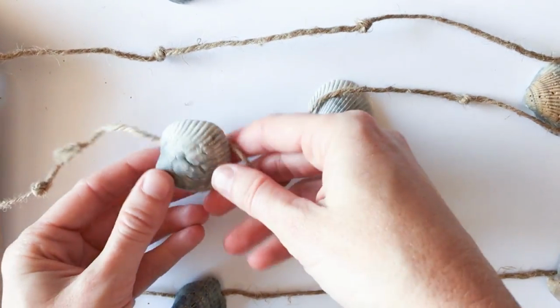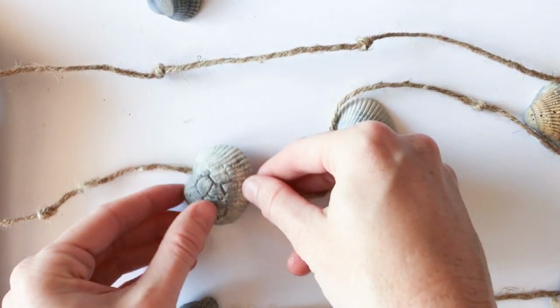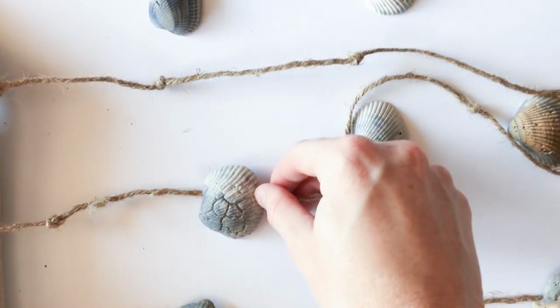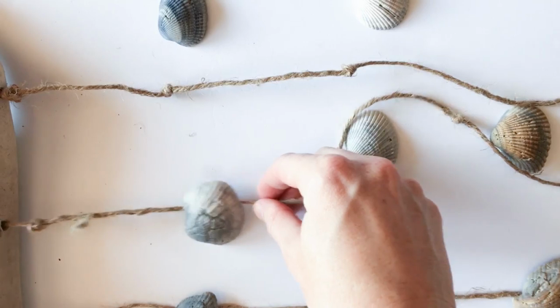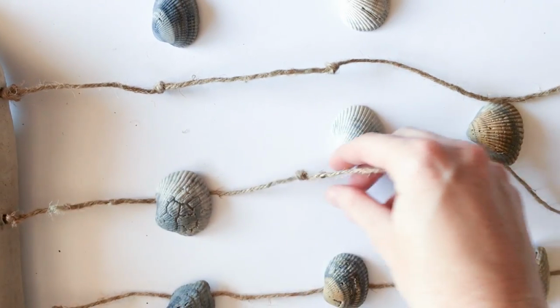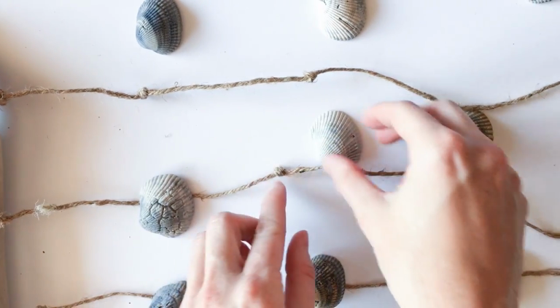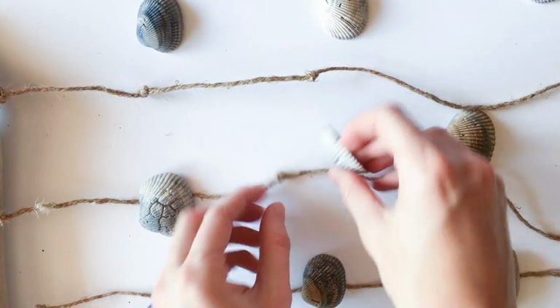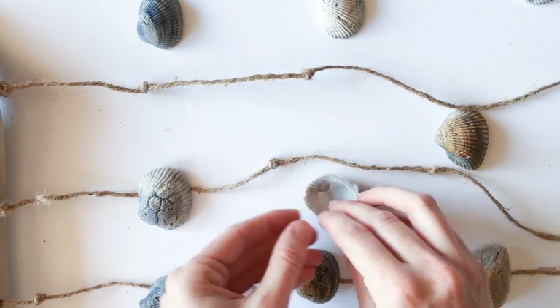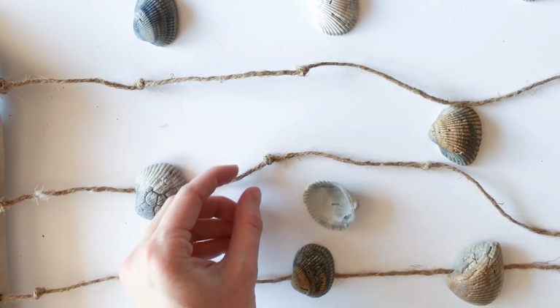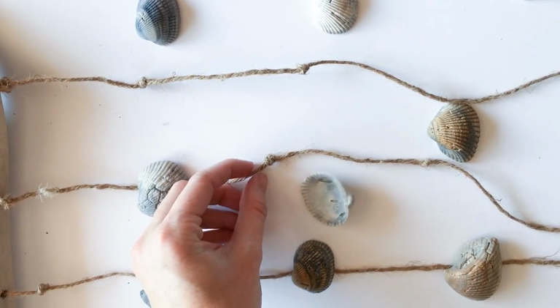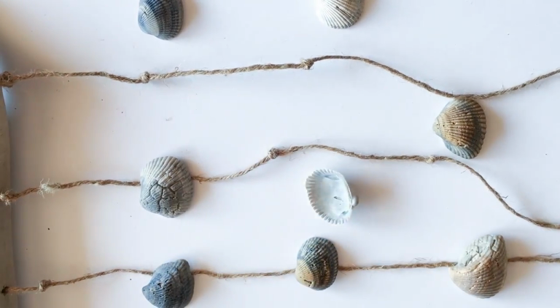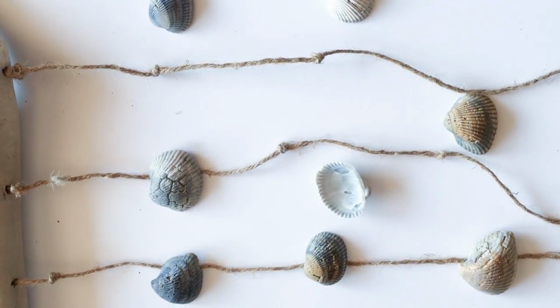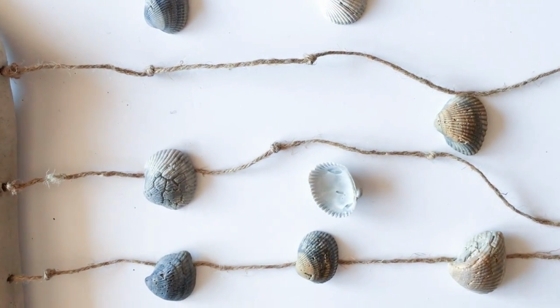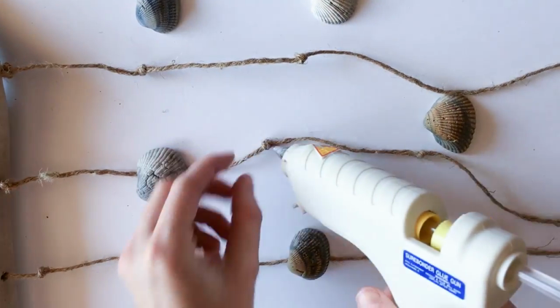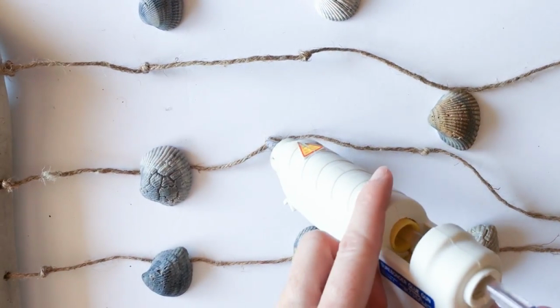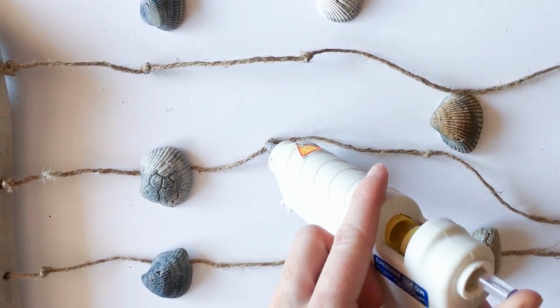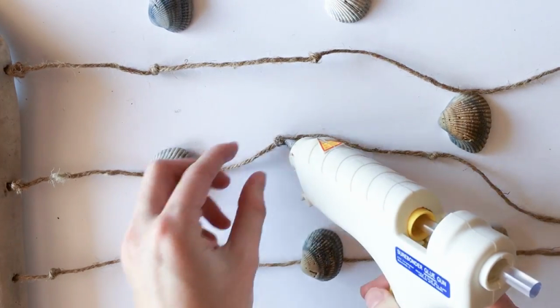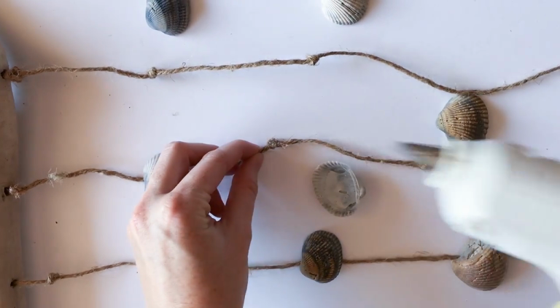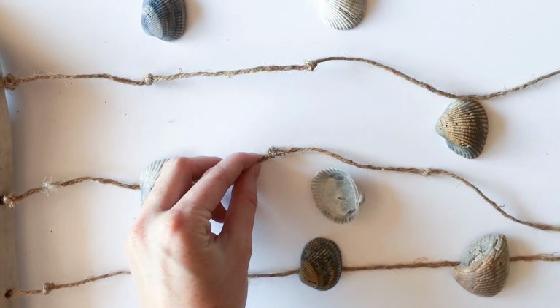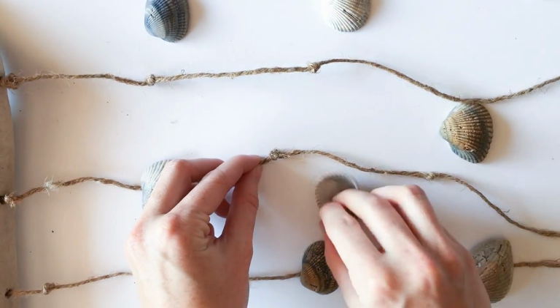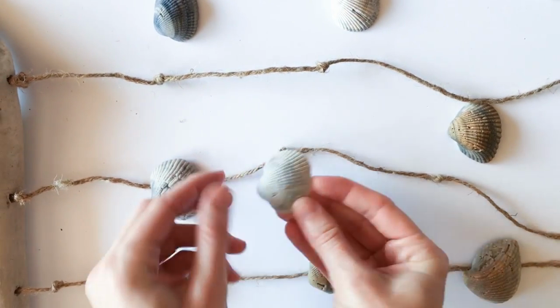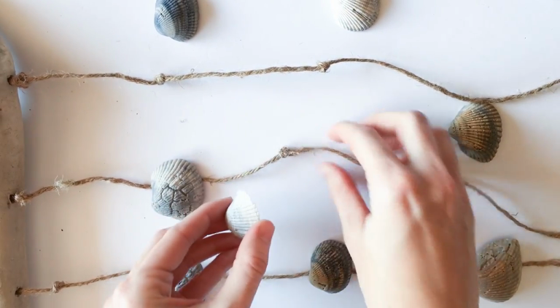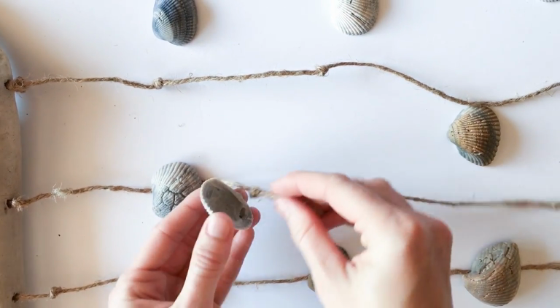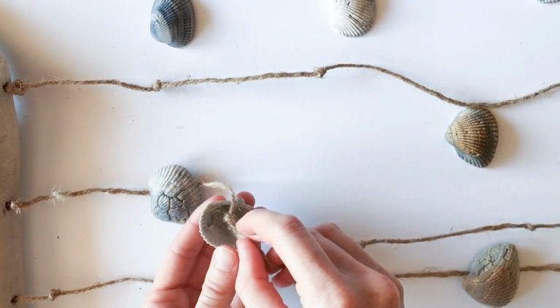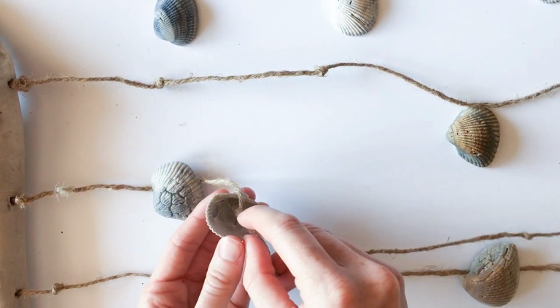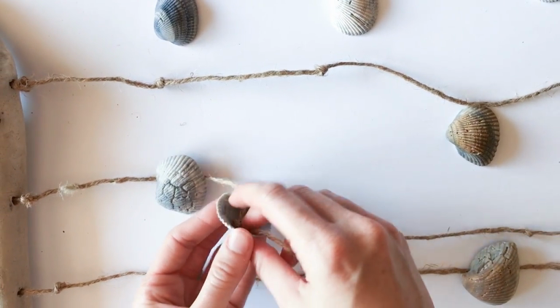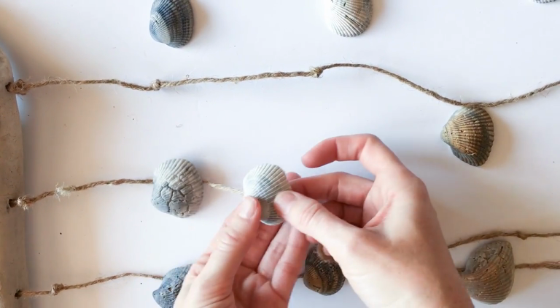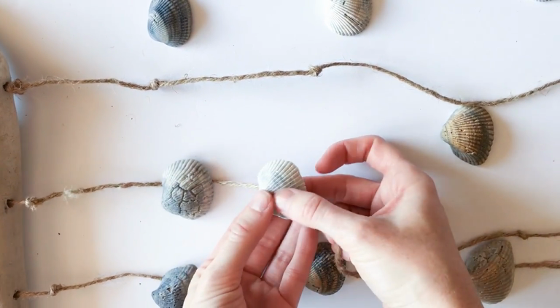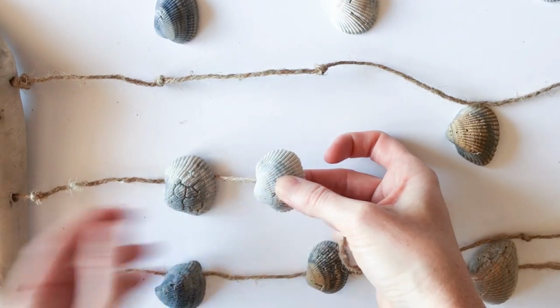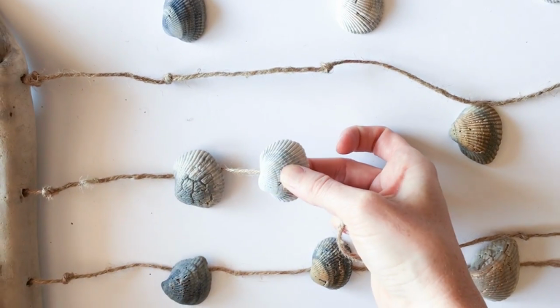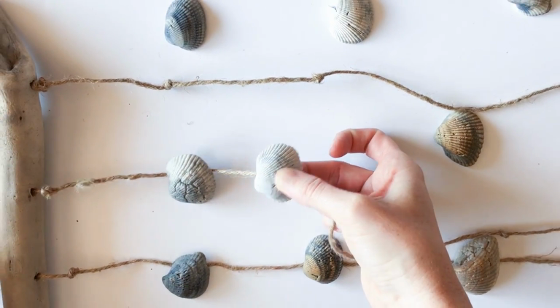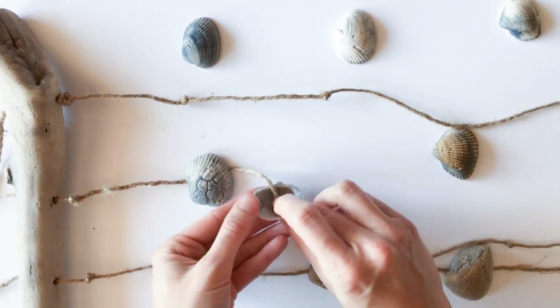You're just going to continue that all the way down each strand. As mentioned, it'll be seven seashells in the middle strand, six on the strands beside the middle strand, and then five seashells on the outermost strands to make your wind chime.